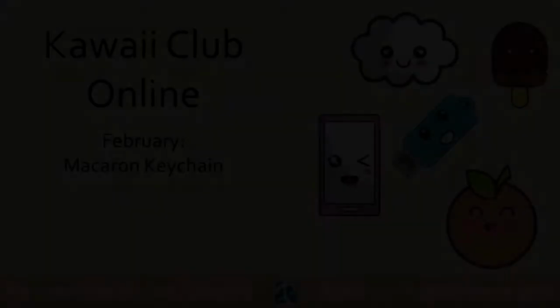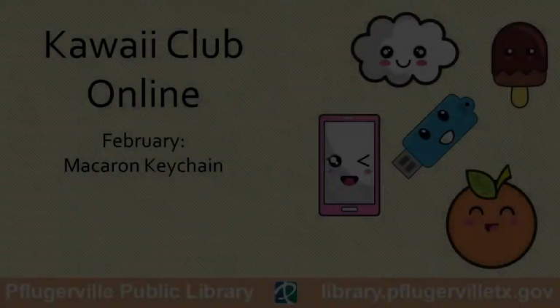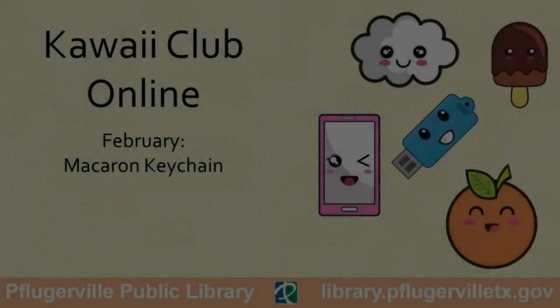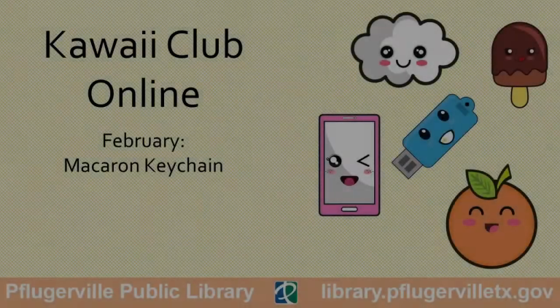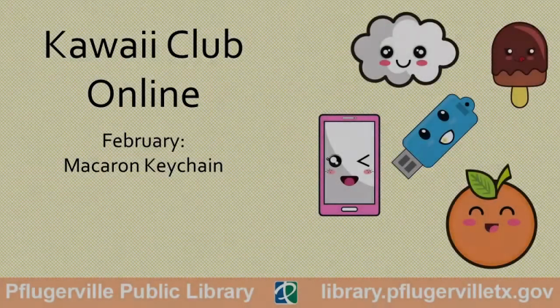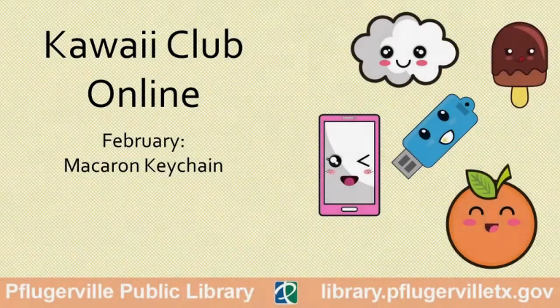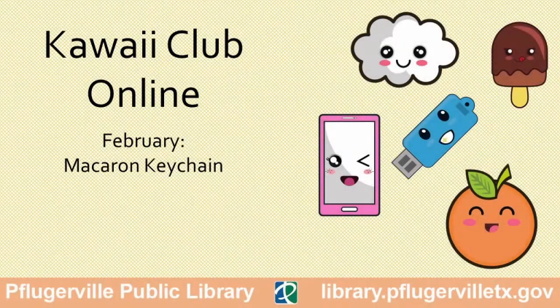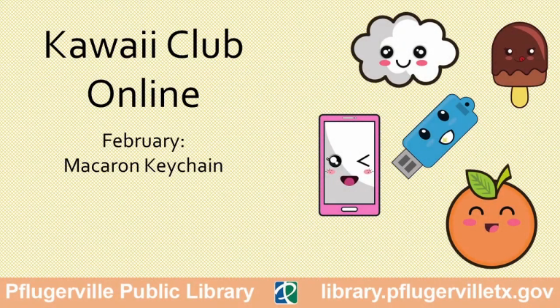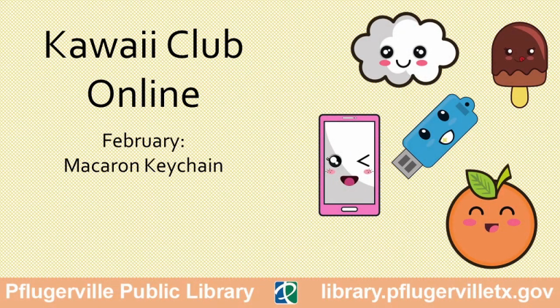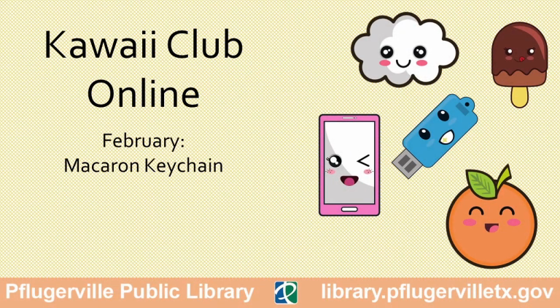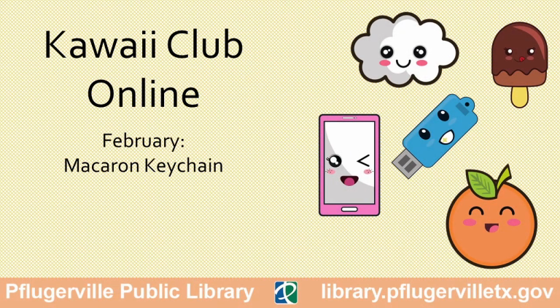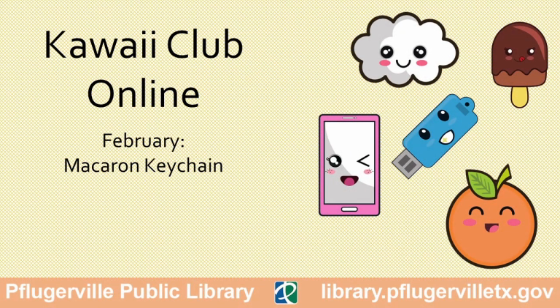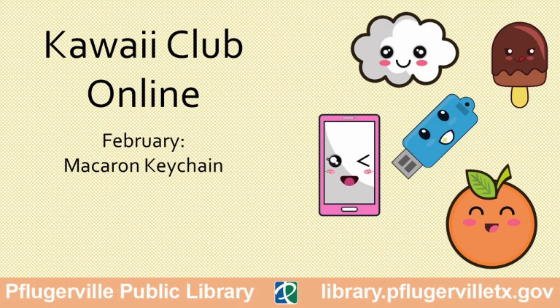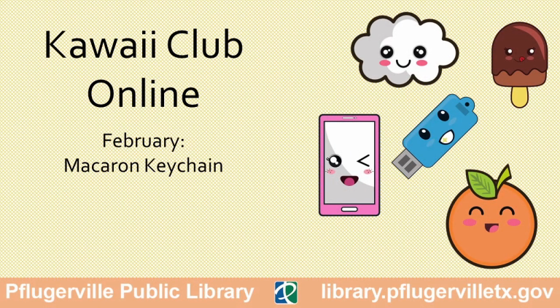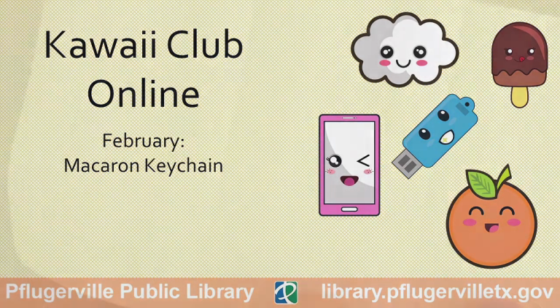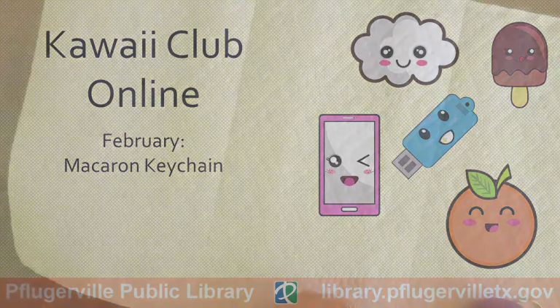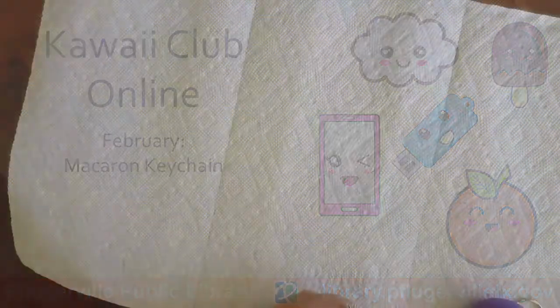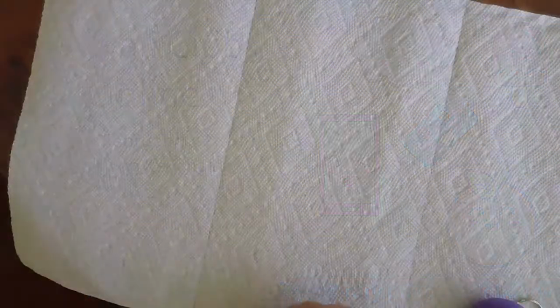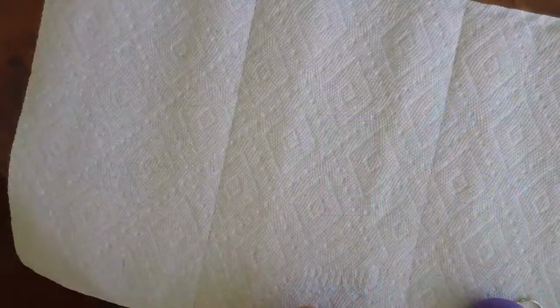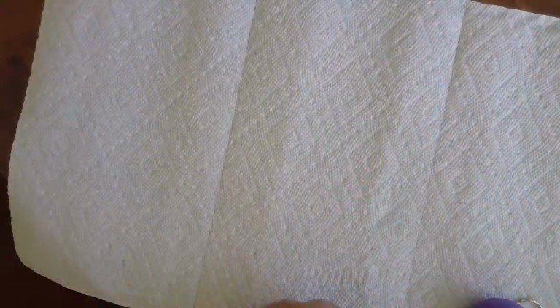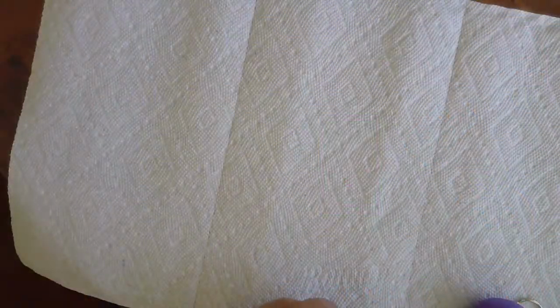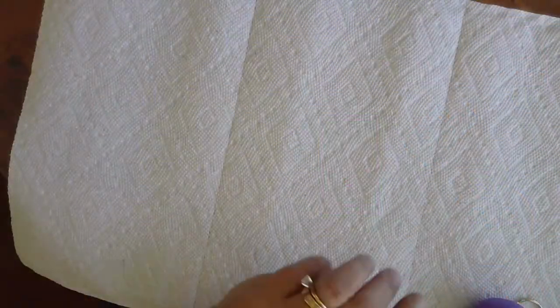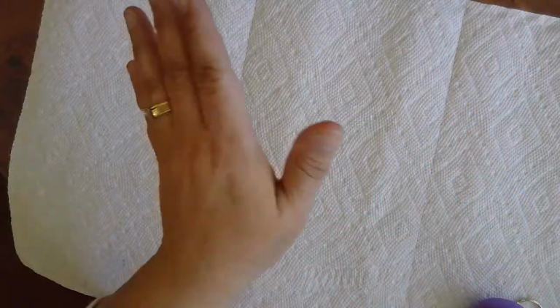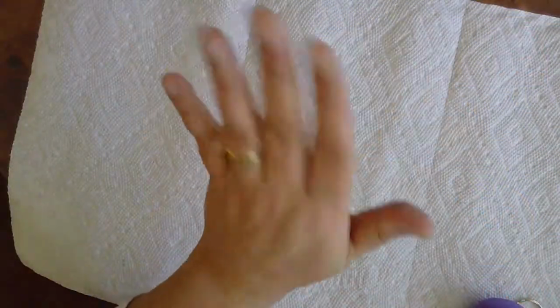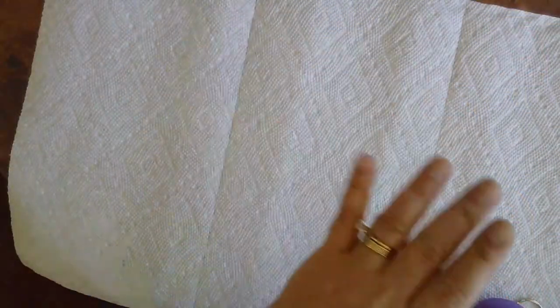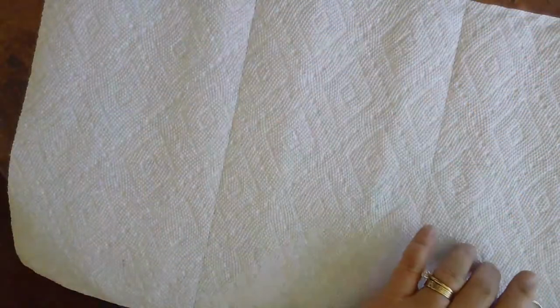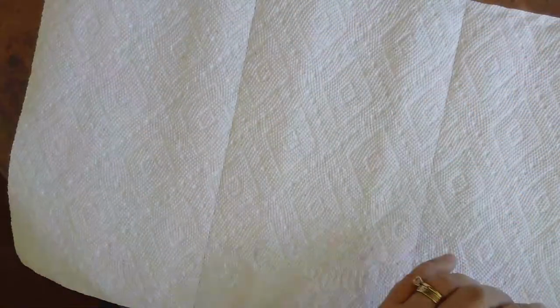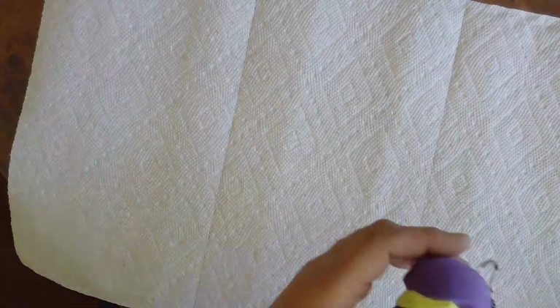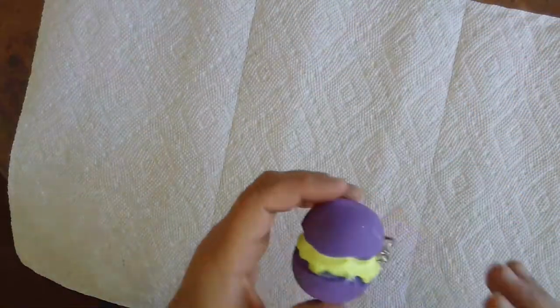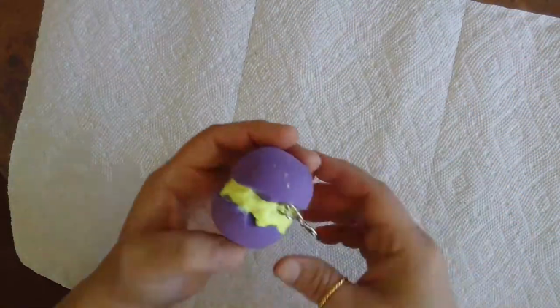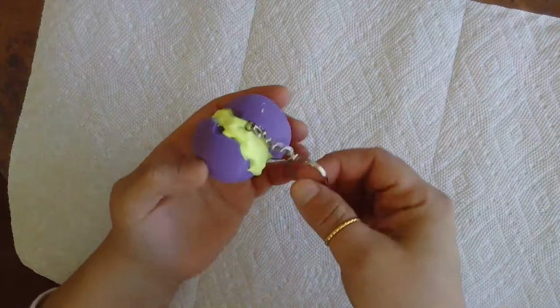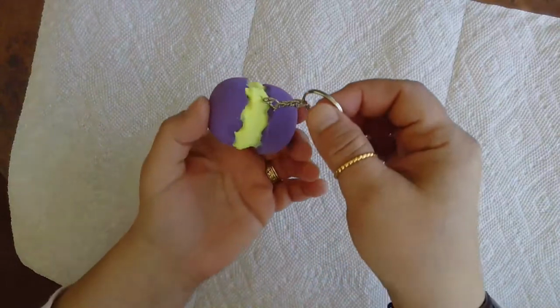KWI Club Online Macaron Keychain. Hi everyone! Today you're going to make a macaron keychain like the one here.